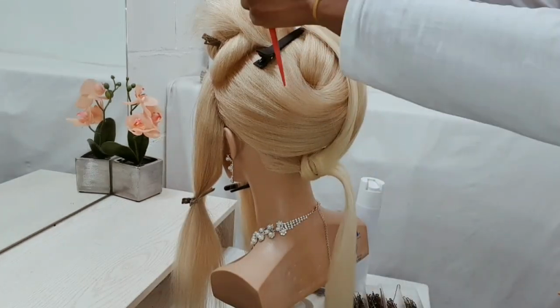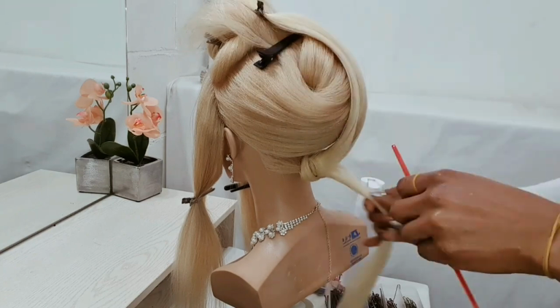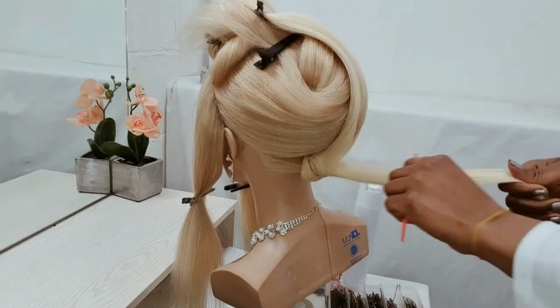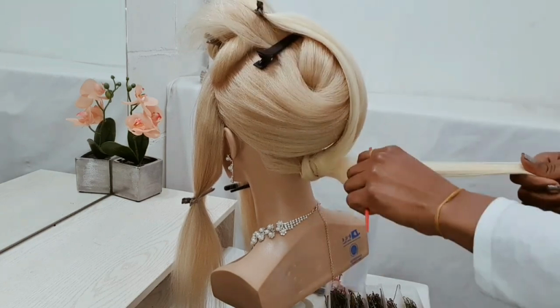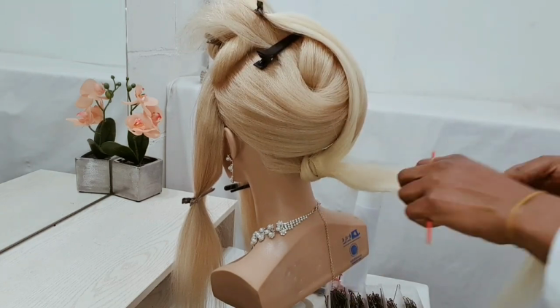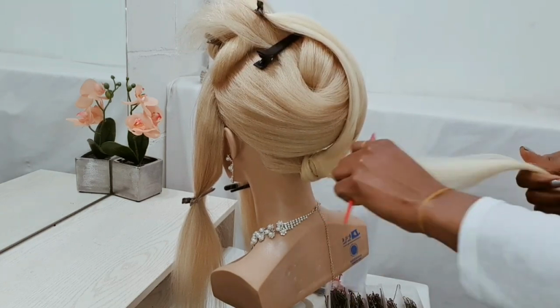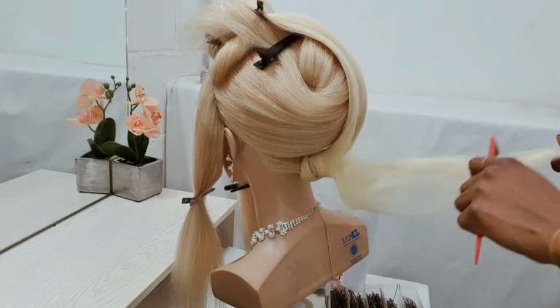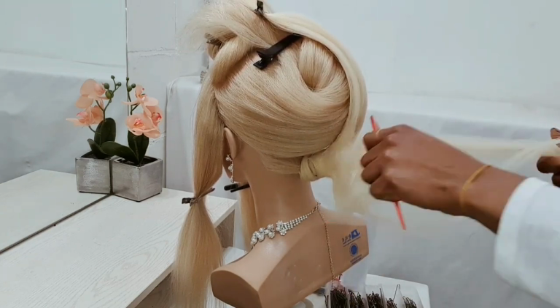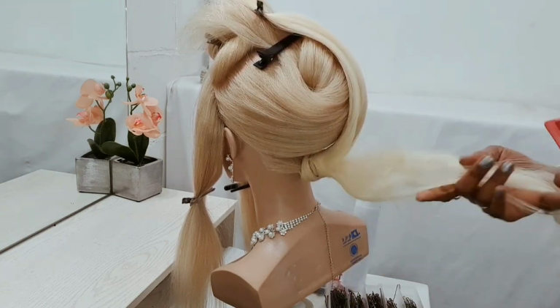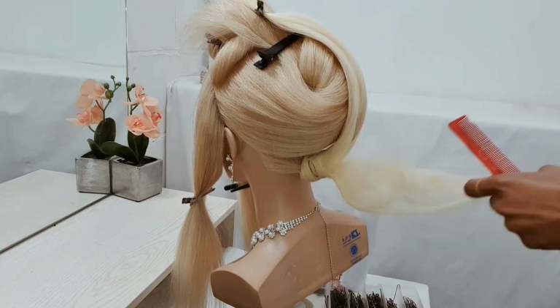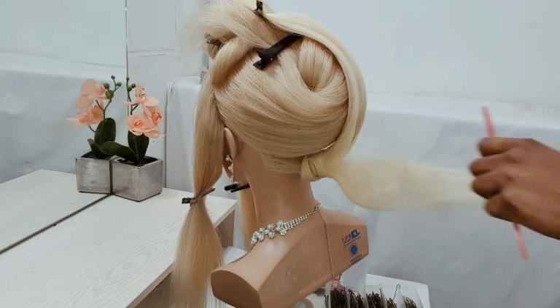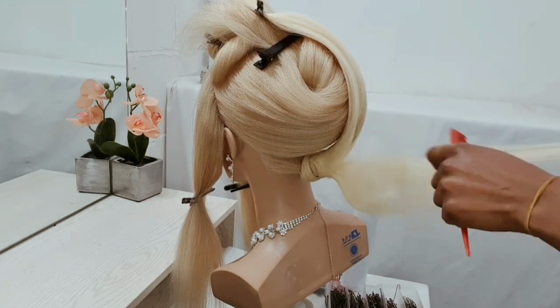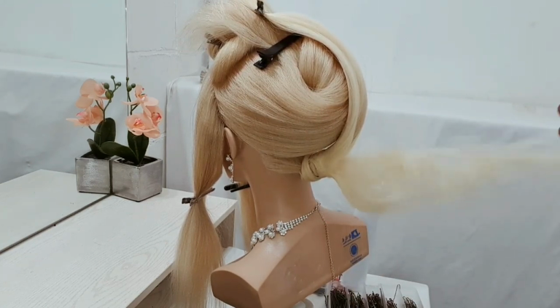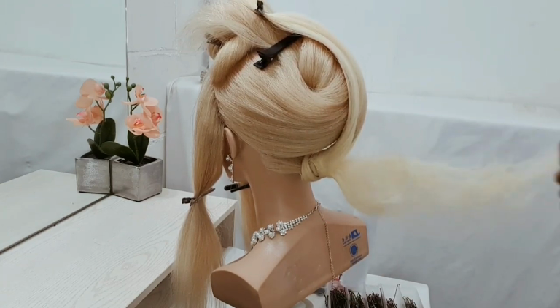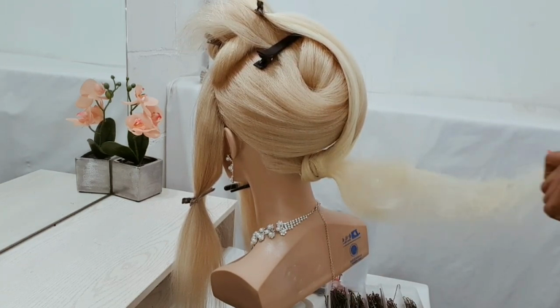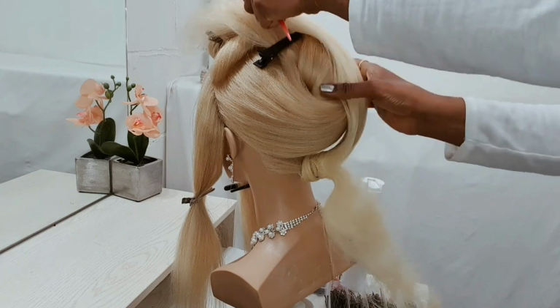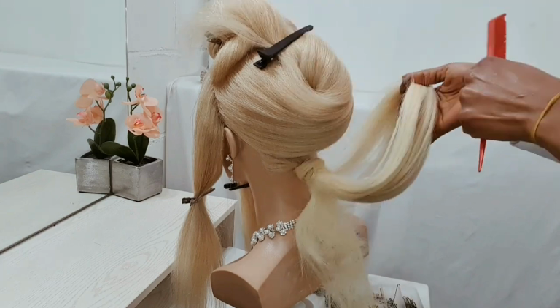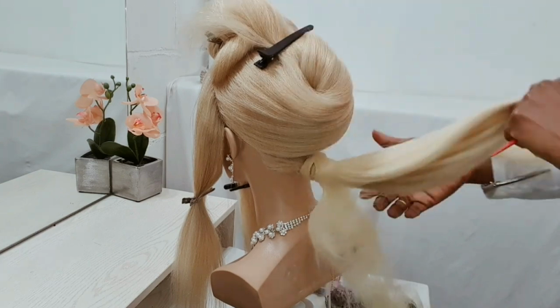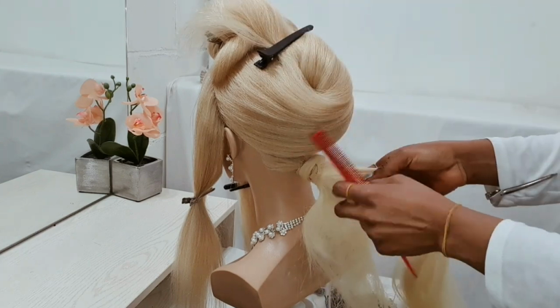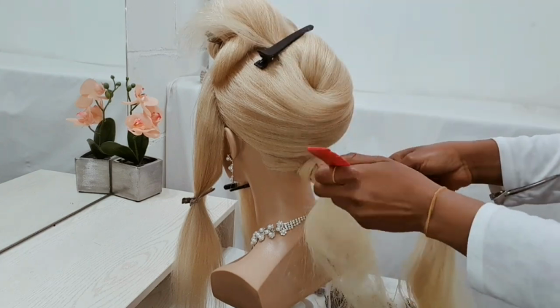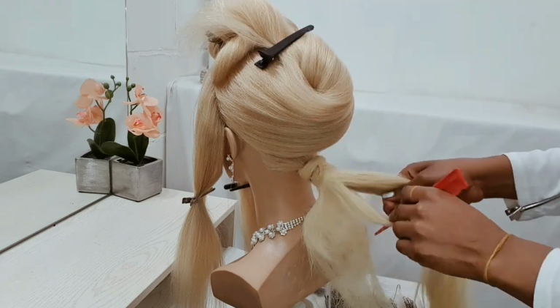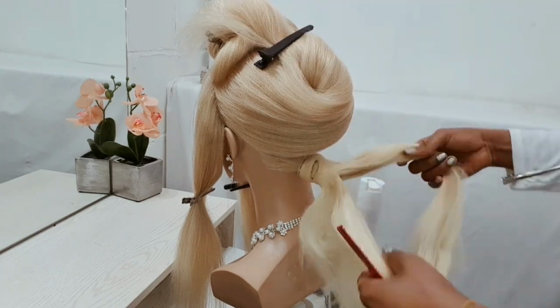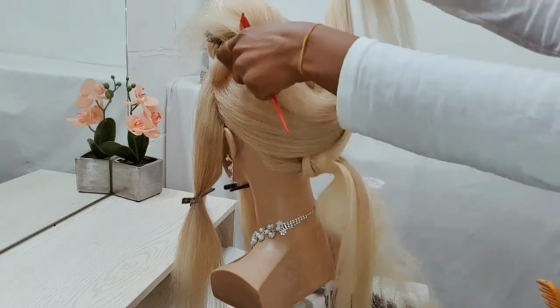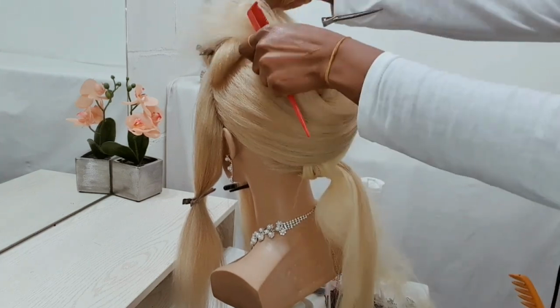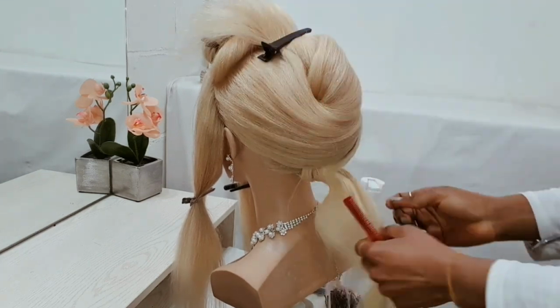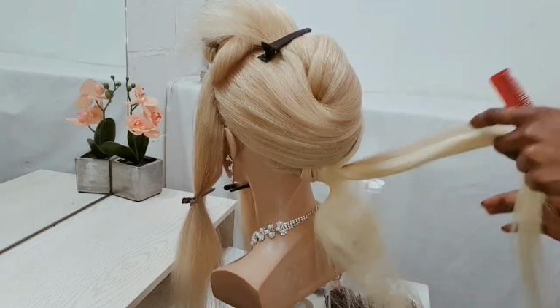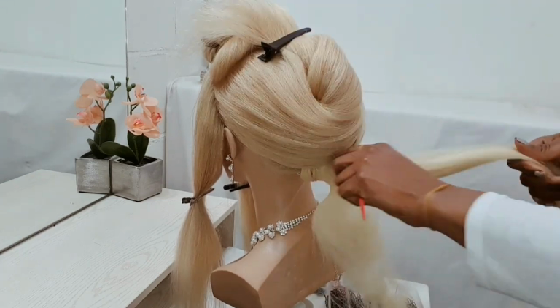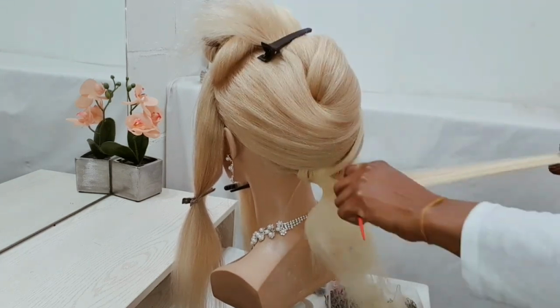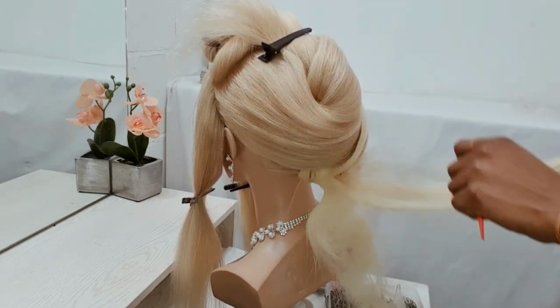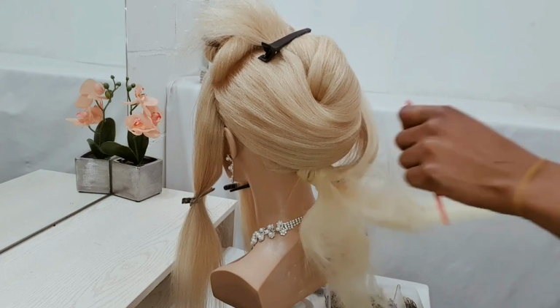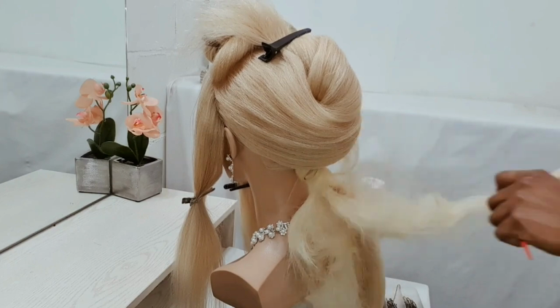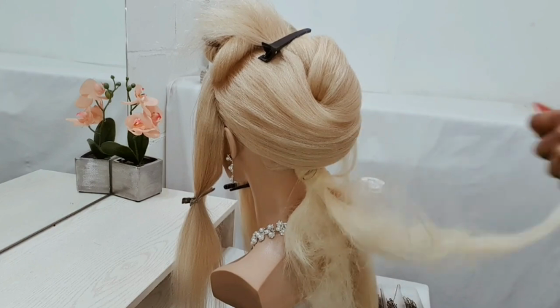I'm just going to tease the hair for volume — you can see what I'm doing, this is fast motion. I'm actually tapping the hair with the comb, just tap tap tap tap, just to give it volume.